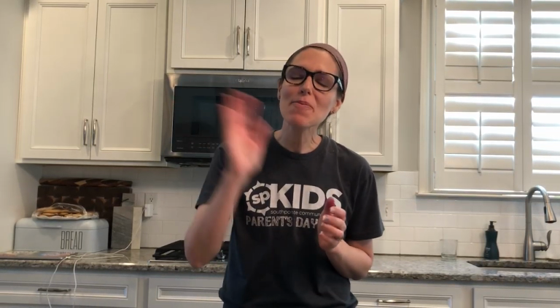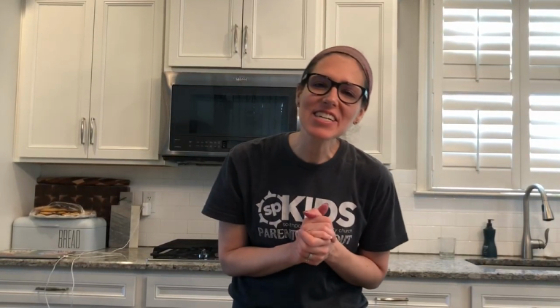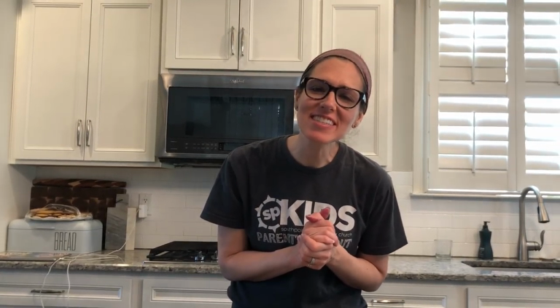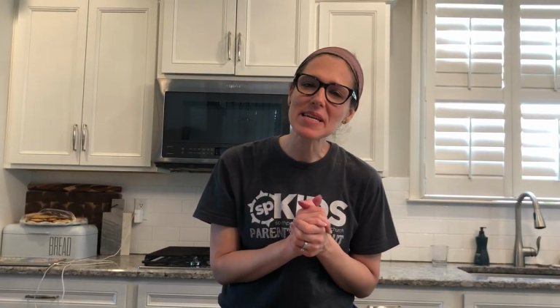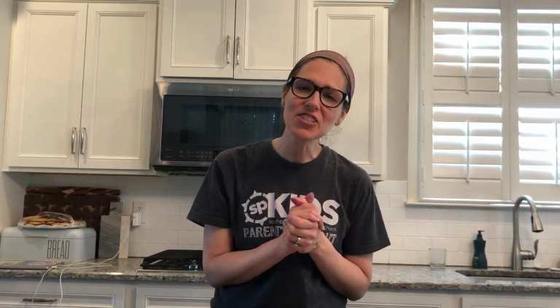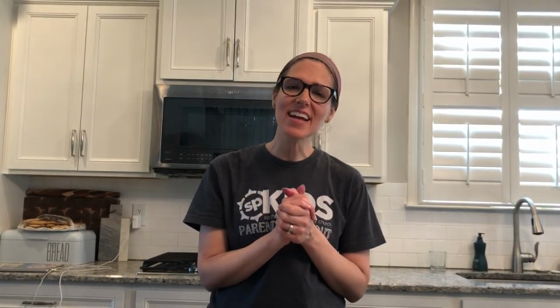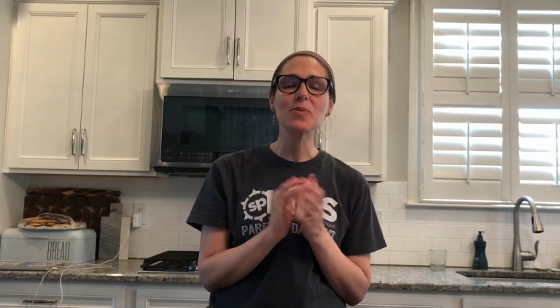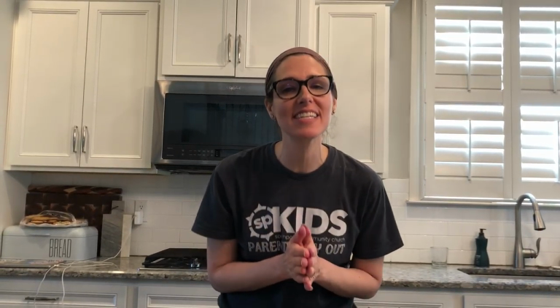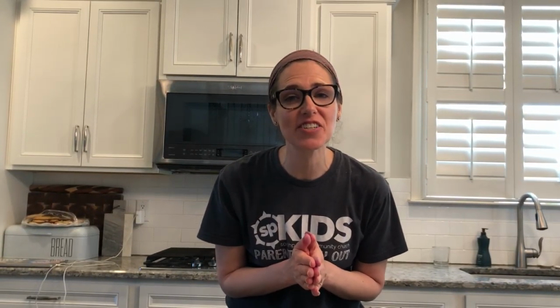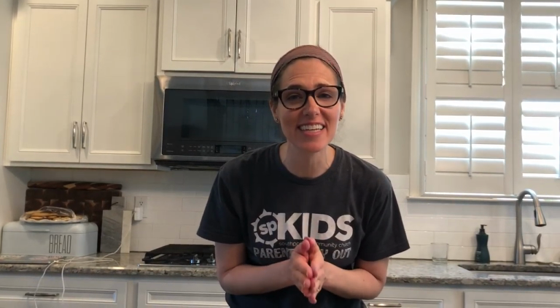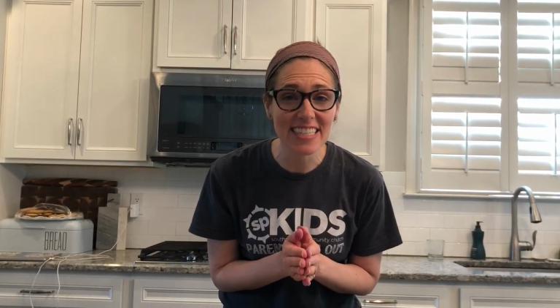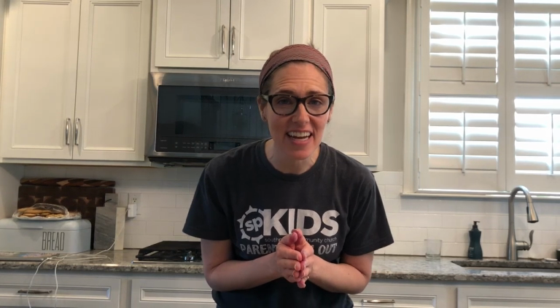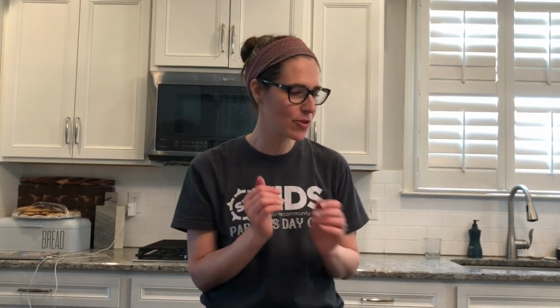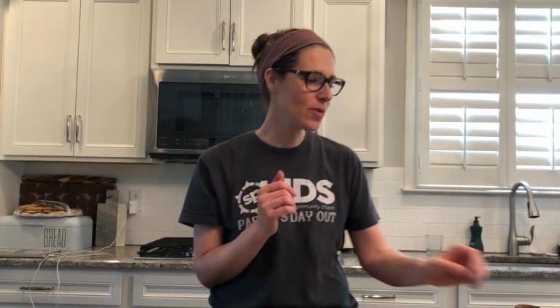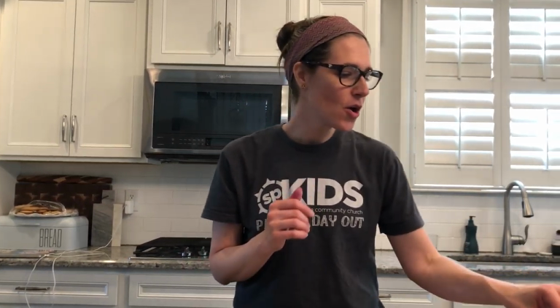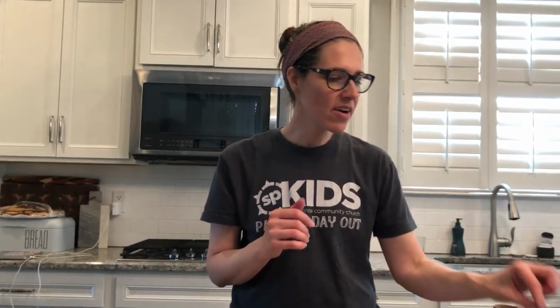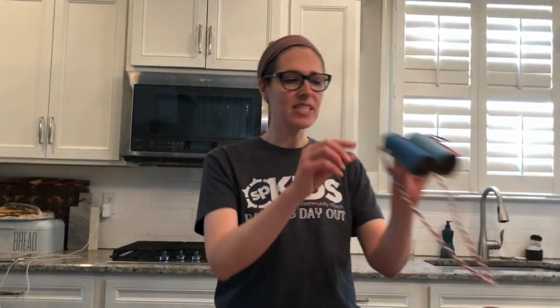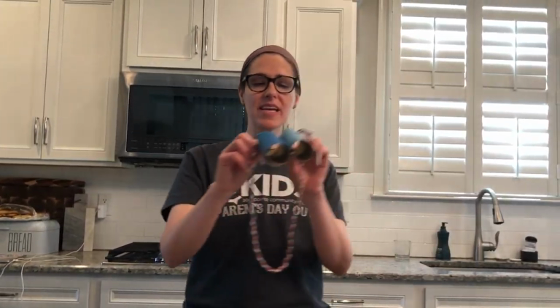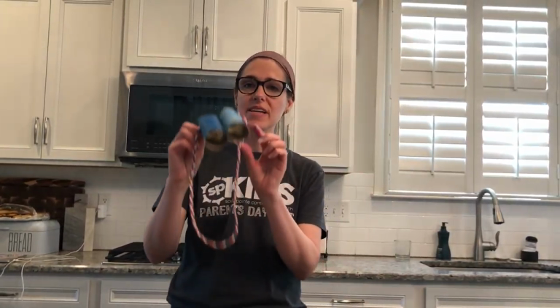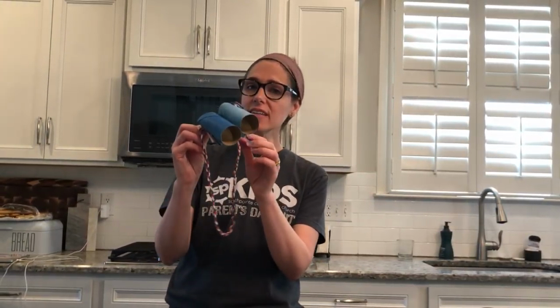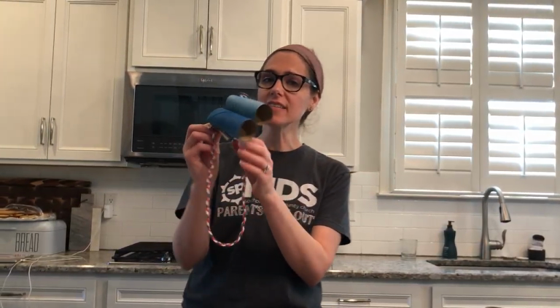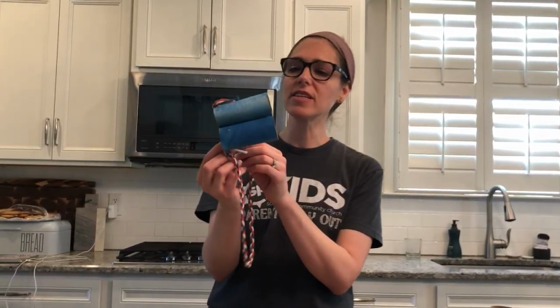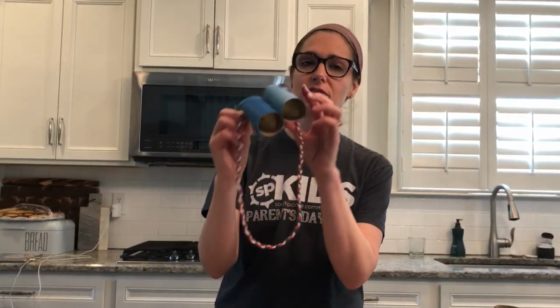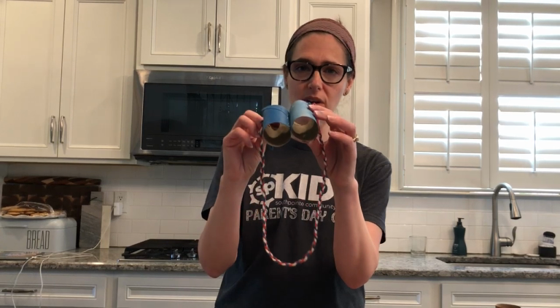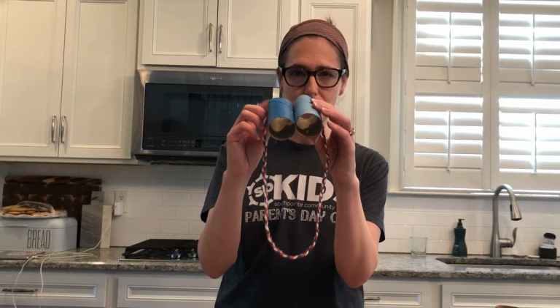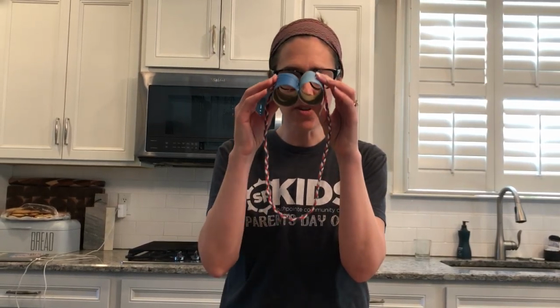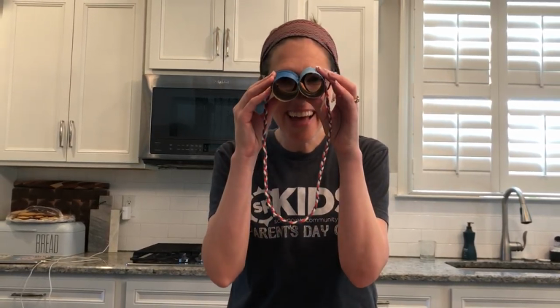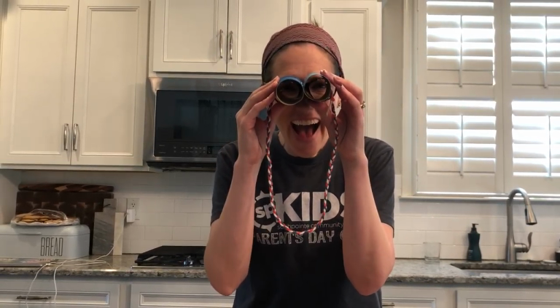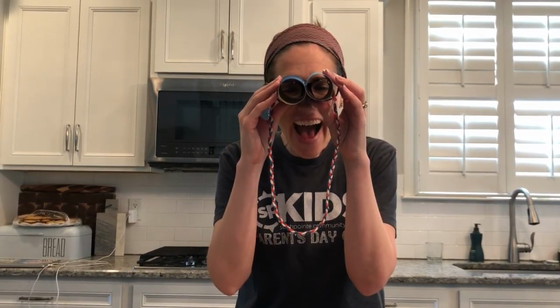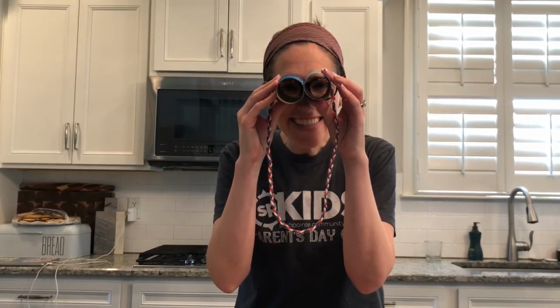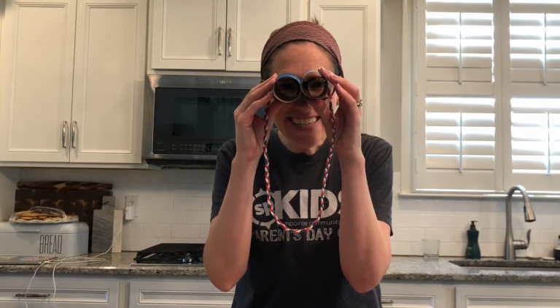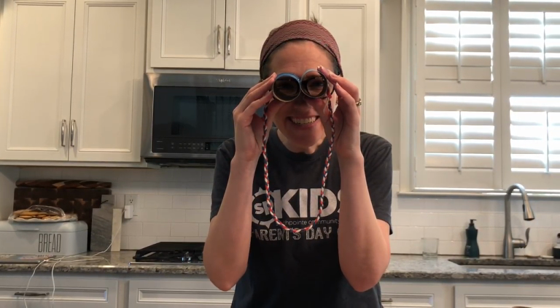Hi boys and girls, it's me, Miss Jen. I'm so excited to share this next activity that I have with you. We are going to be making binoculars out of toilet paper rolls. I see you.